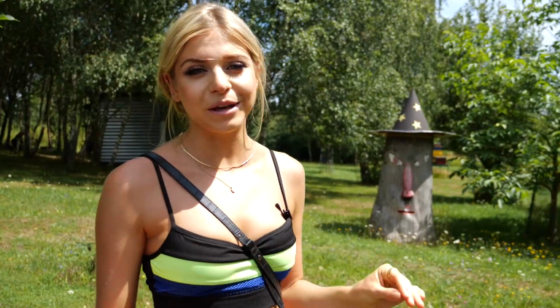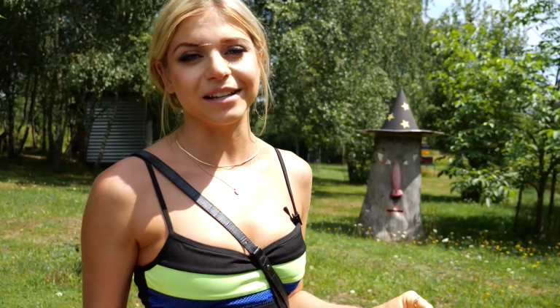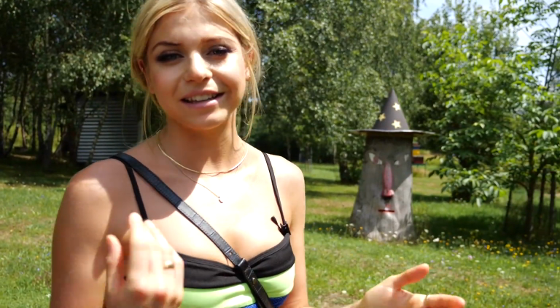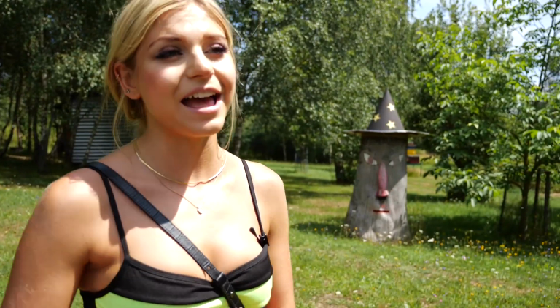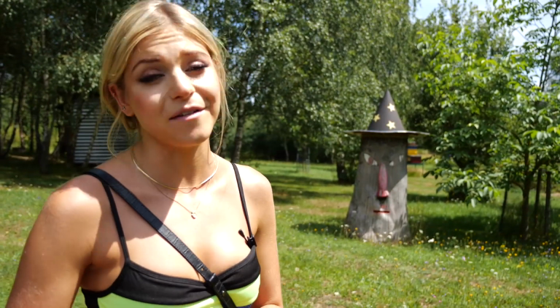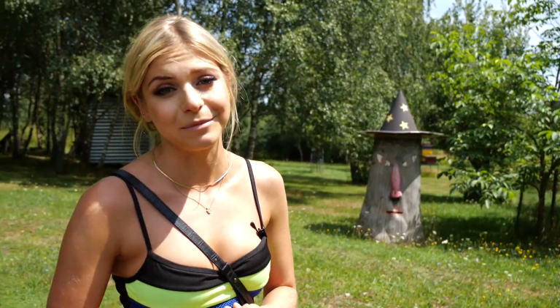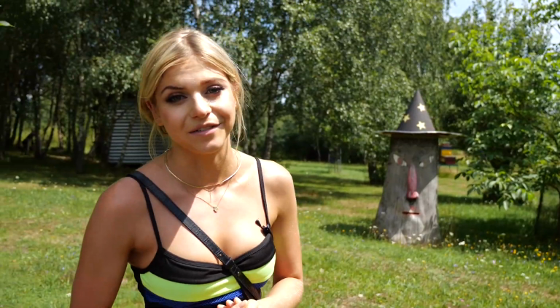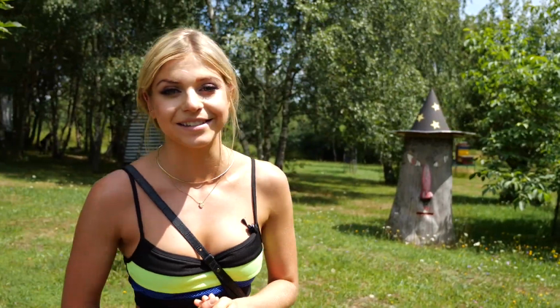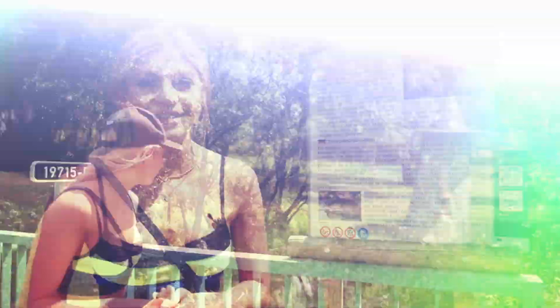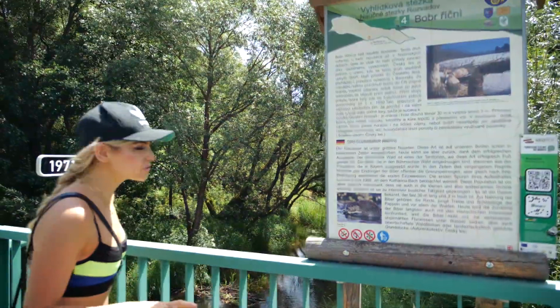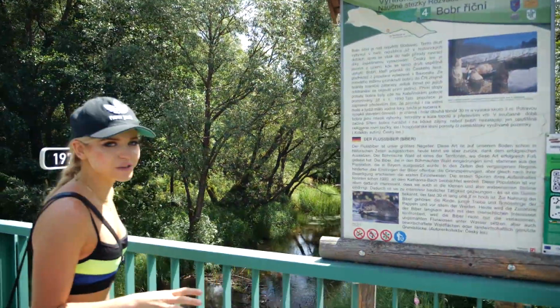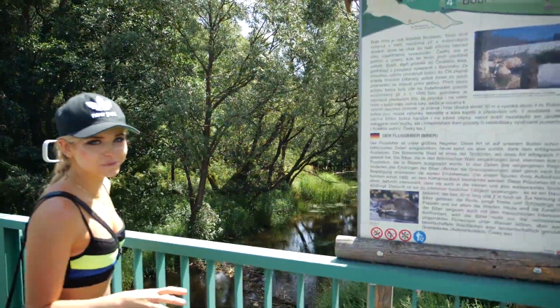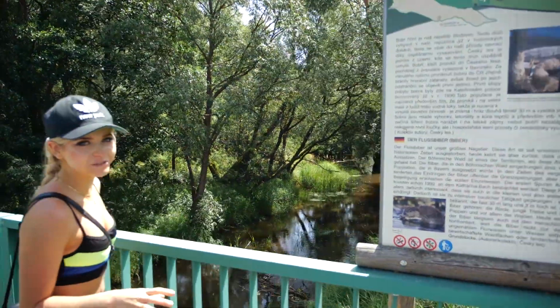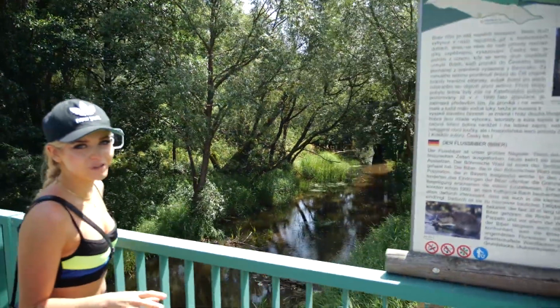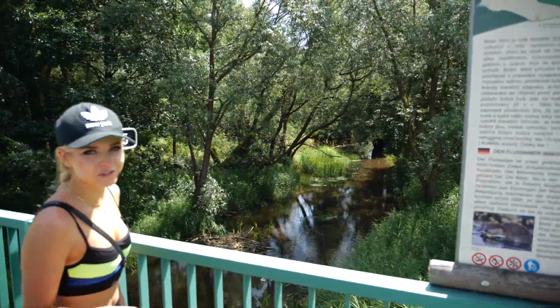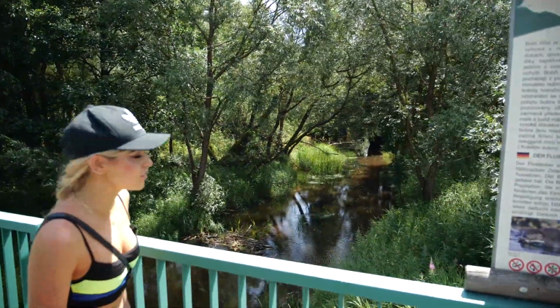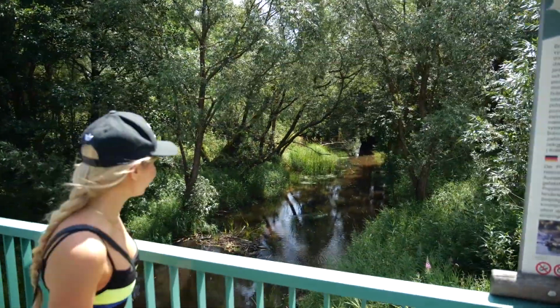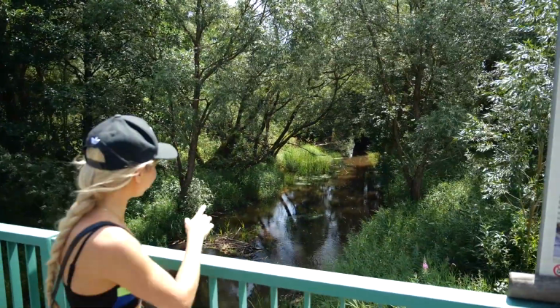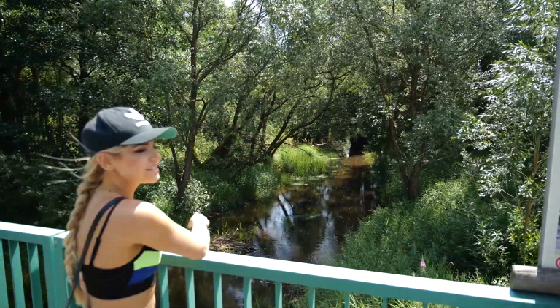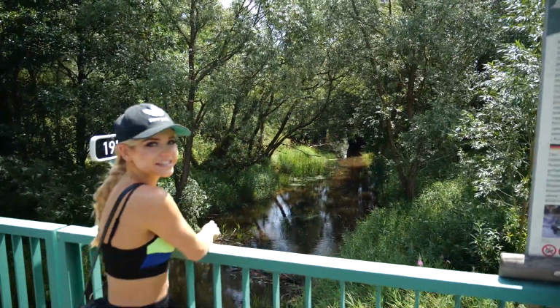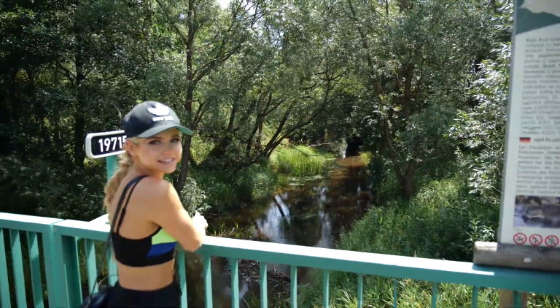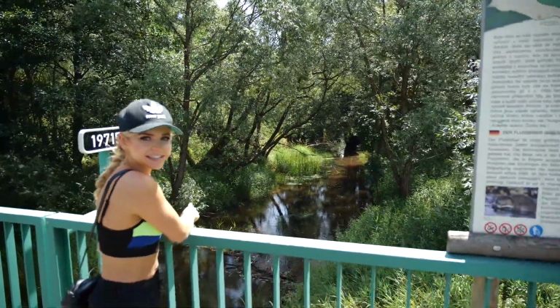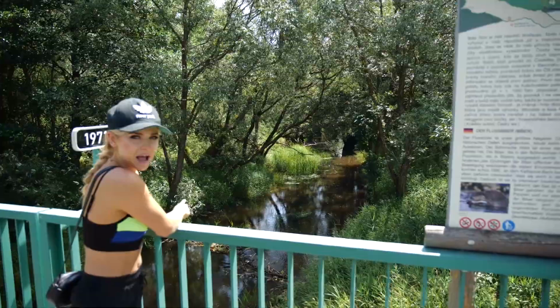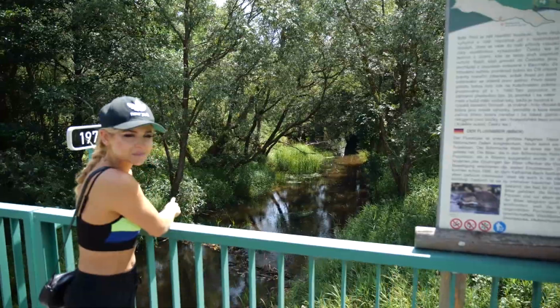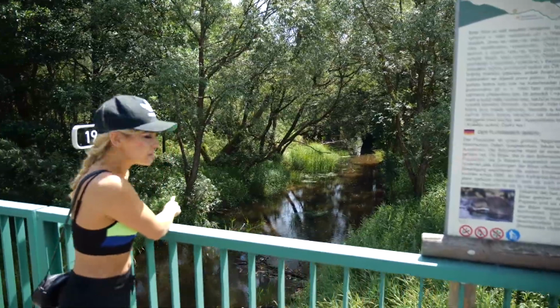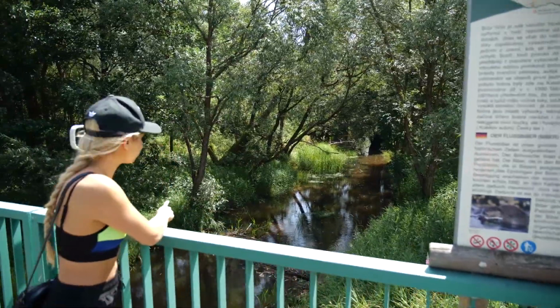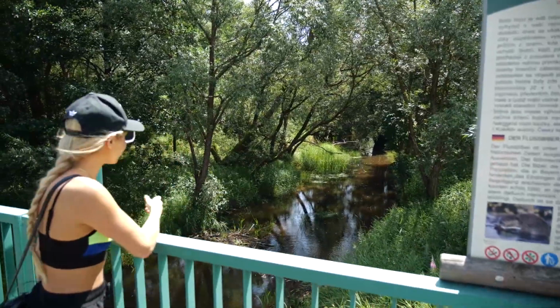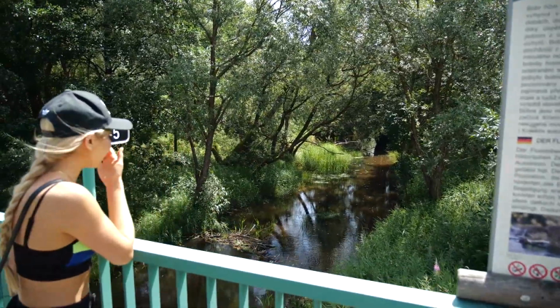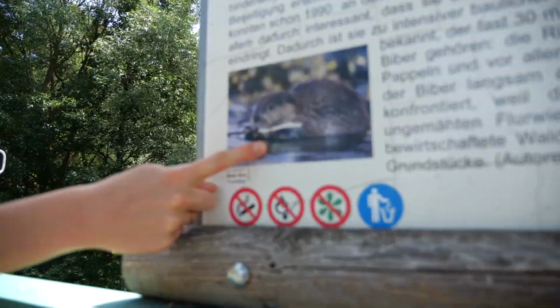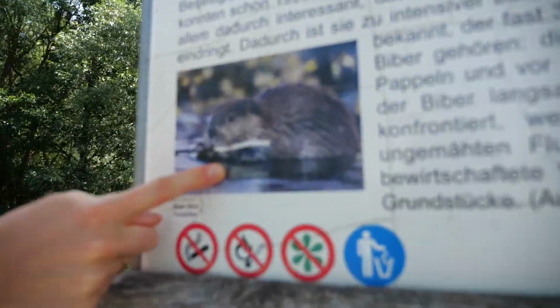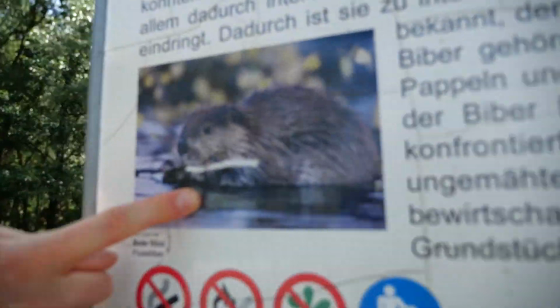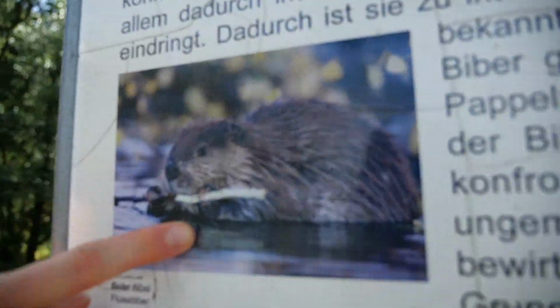How picturesque and you have to come and discover this. Just crossing over this bridge and over this river and we see this little dam that's been built. There are definitely beavers in this region.